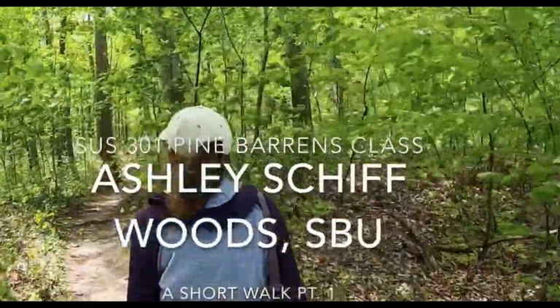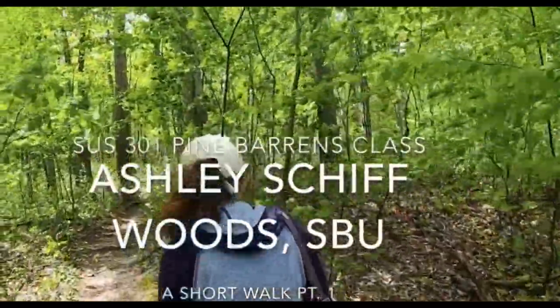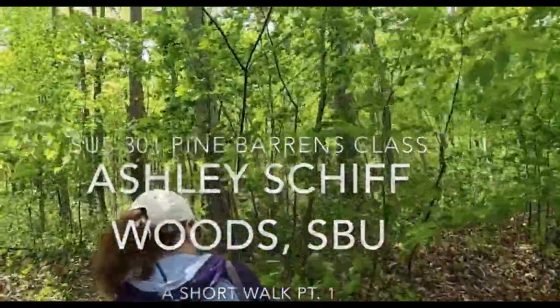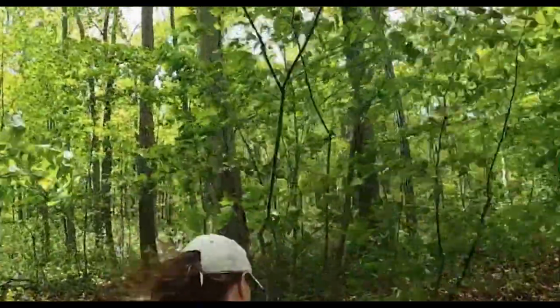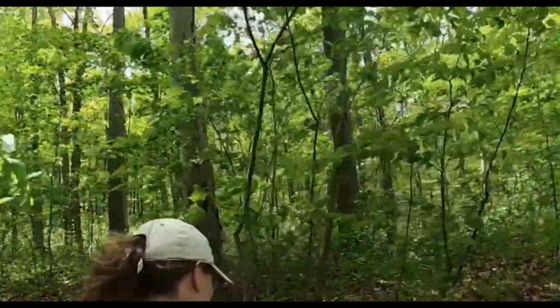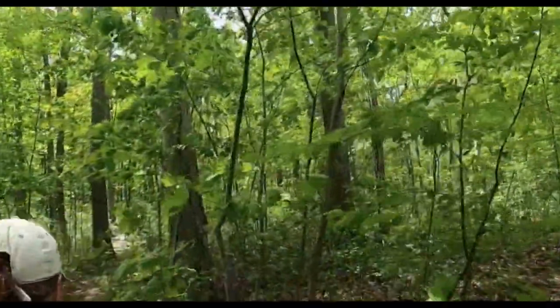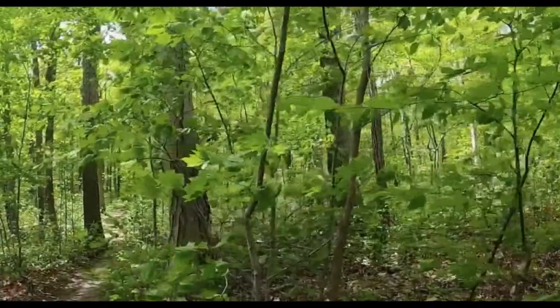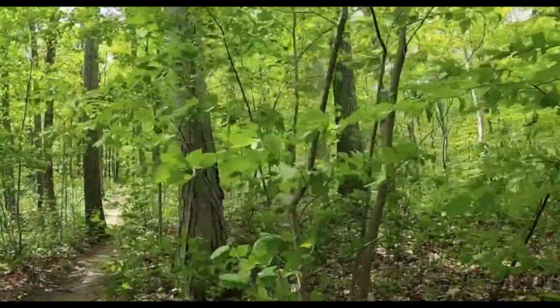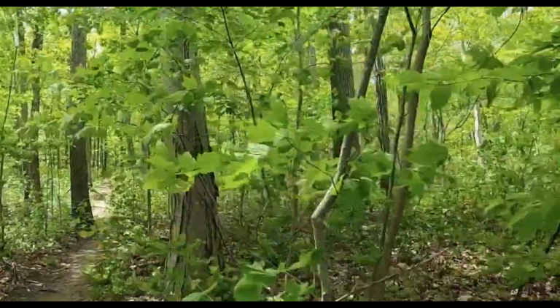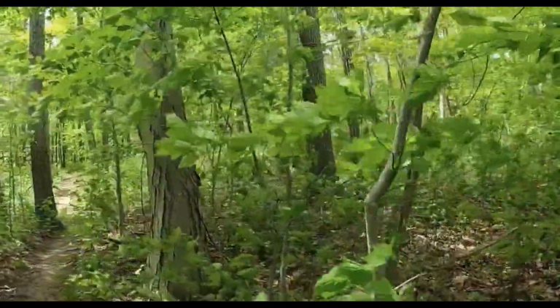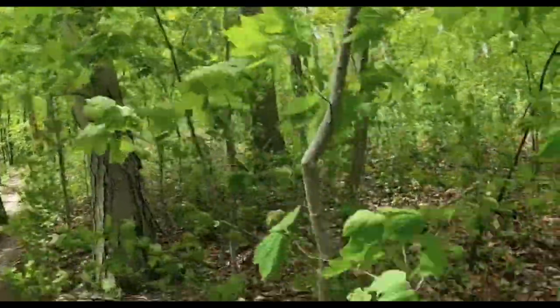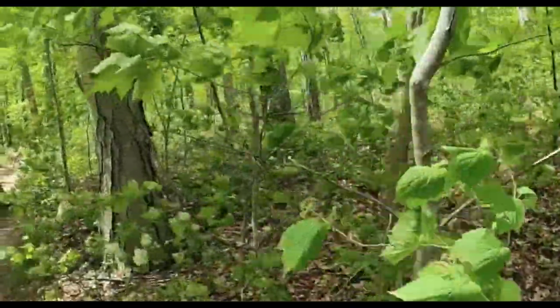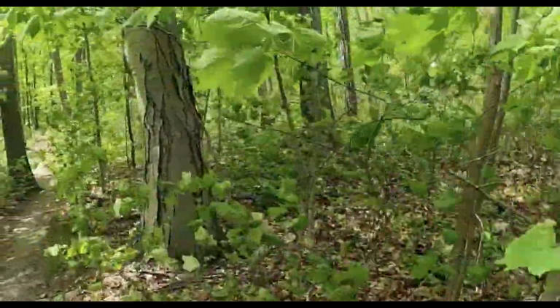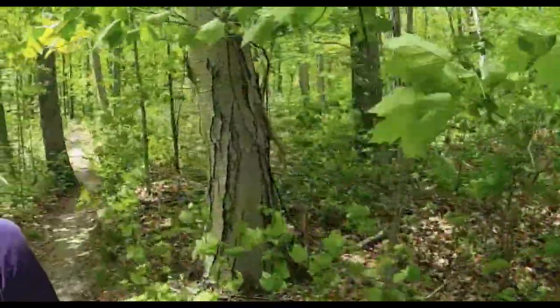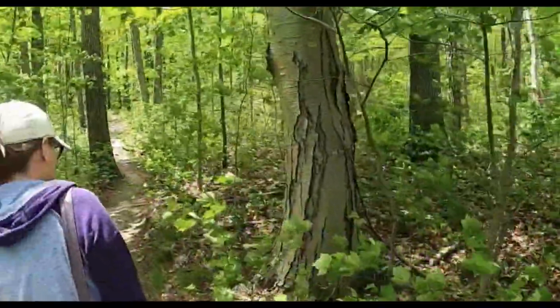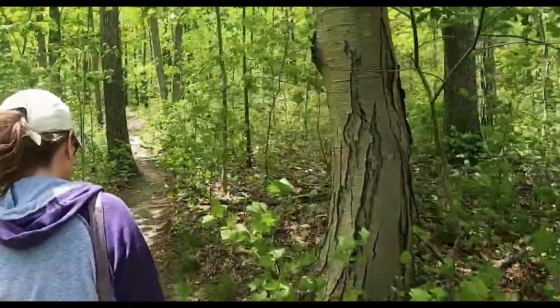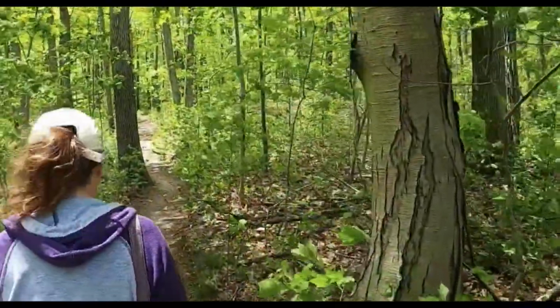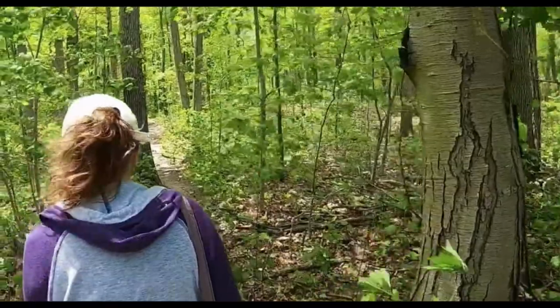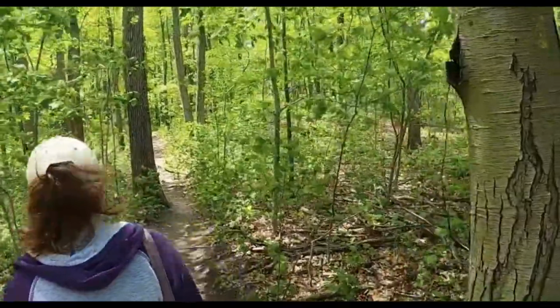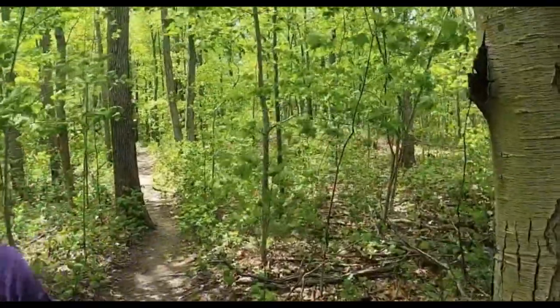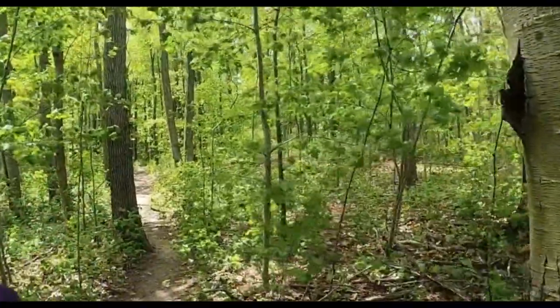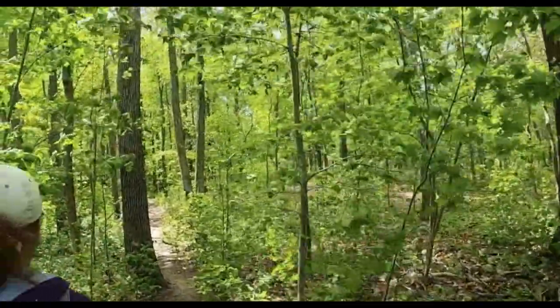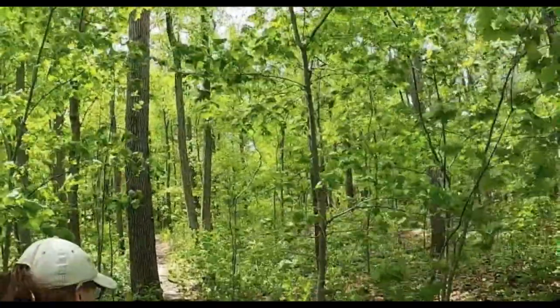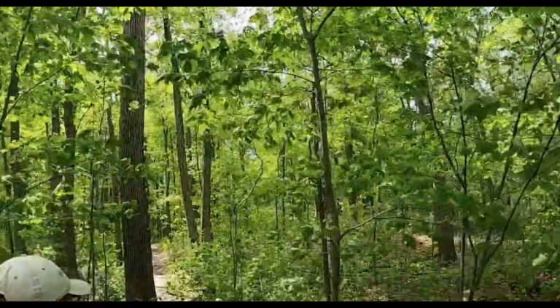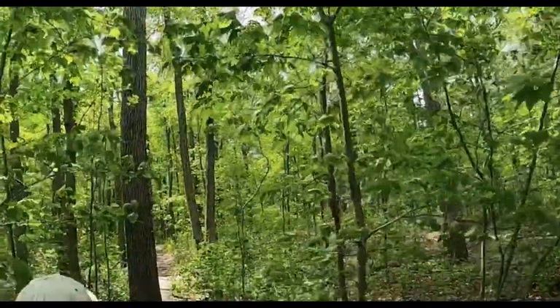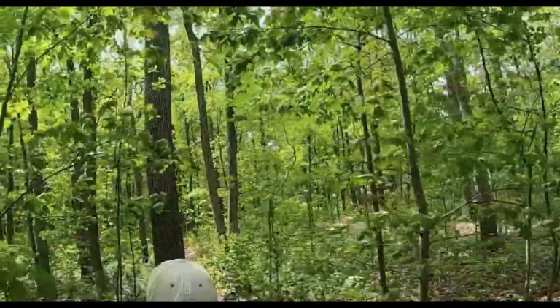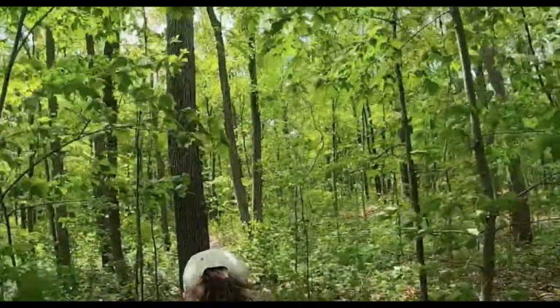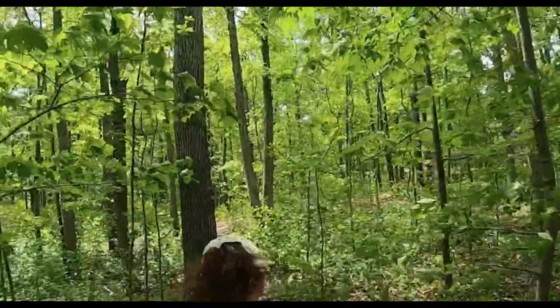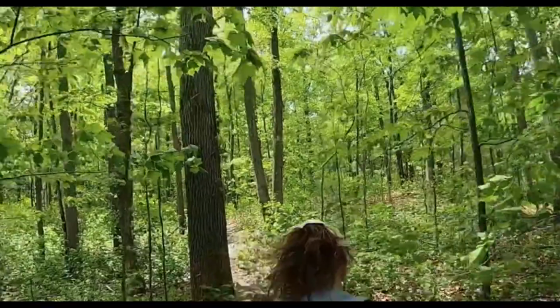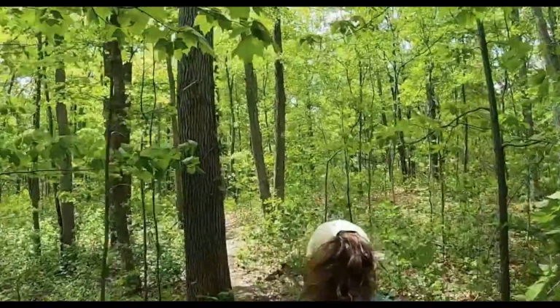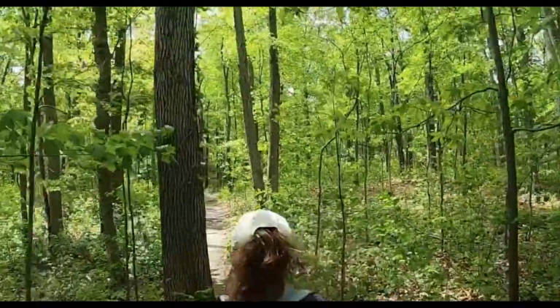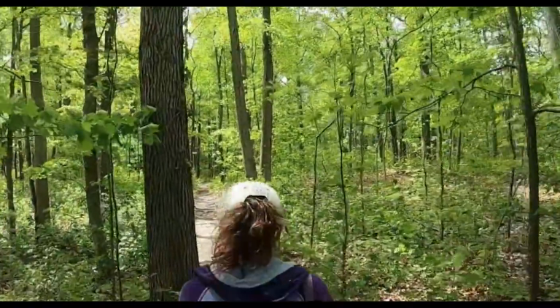Welcome to the Ashley Schiff Woods. This little gem is 22 acres on the Stony Brook campus, and these trails unite SOMOS with main campus and the hospital with main campus.